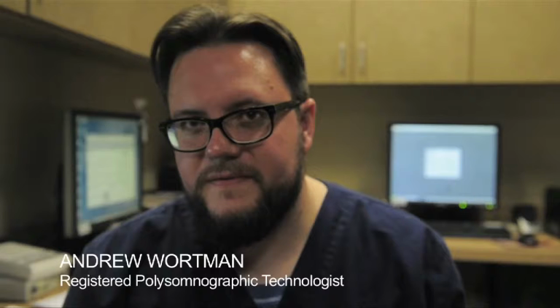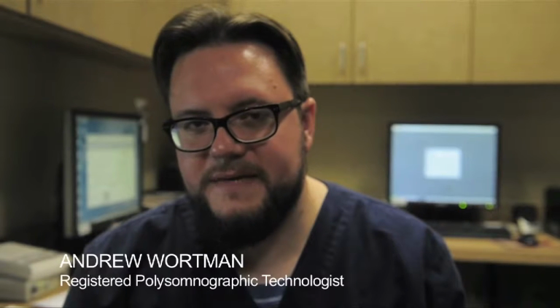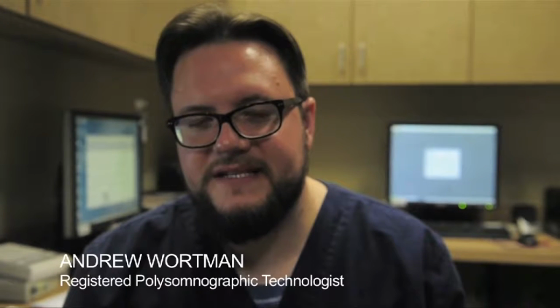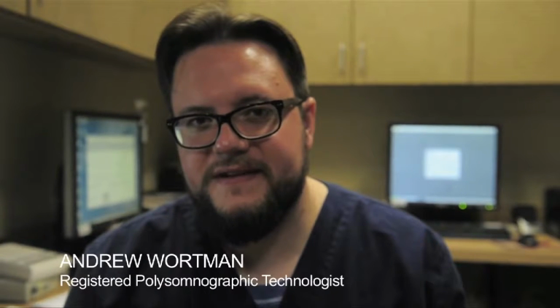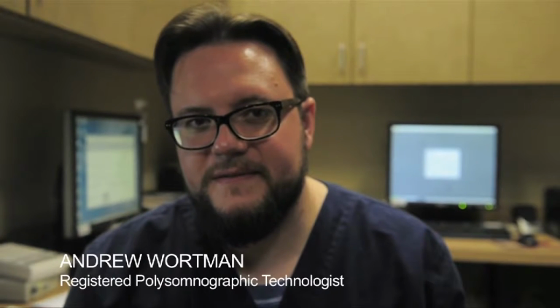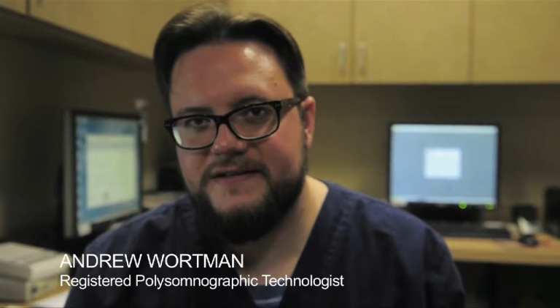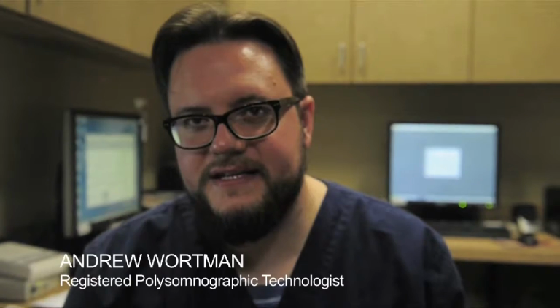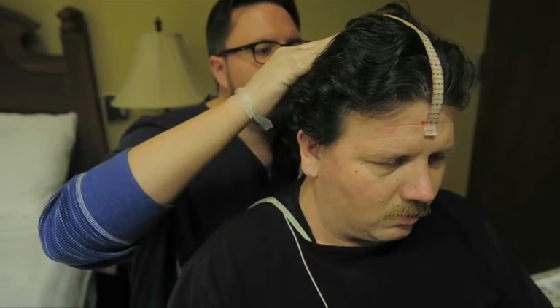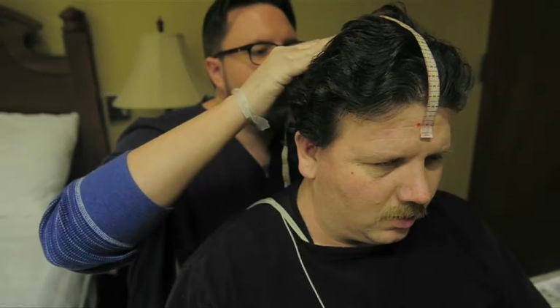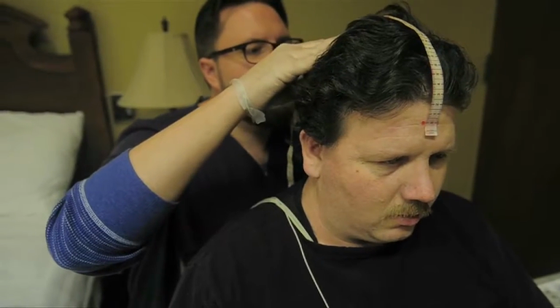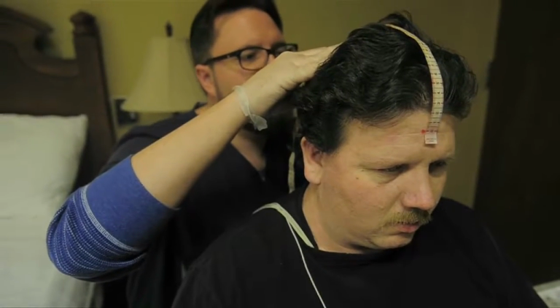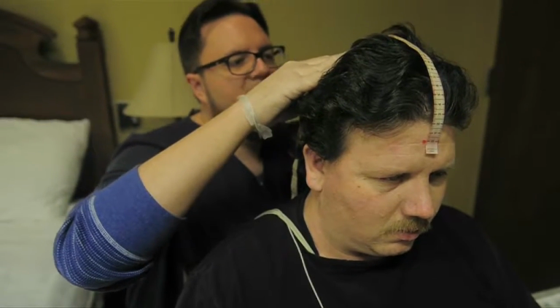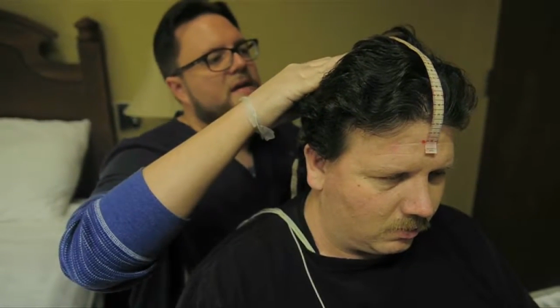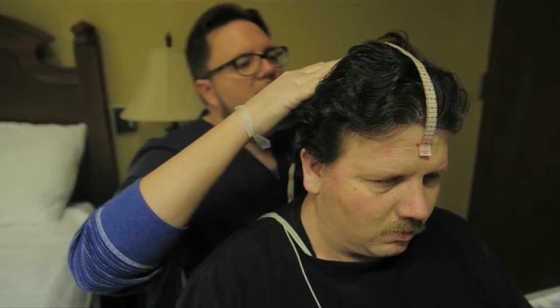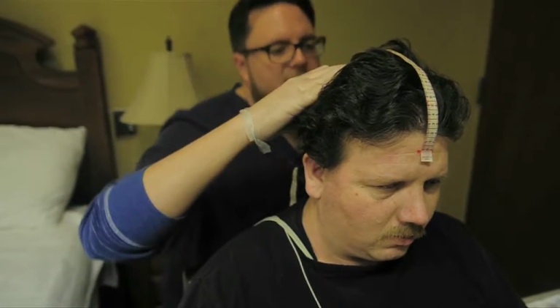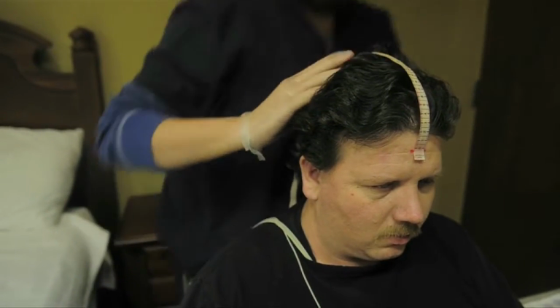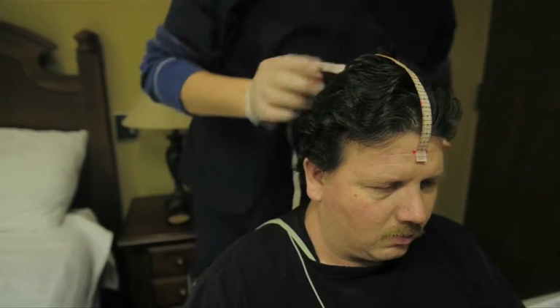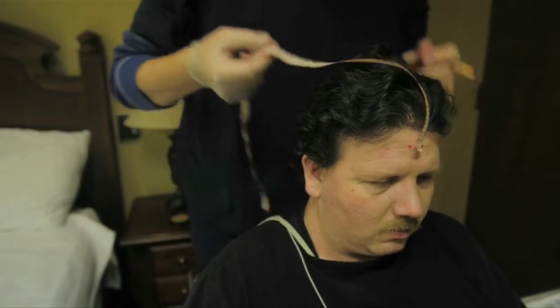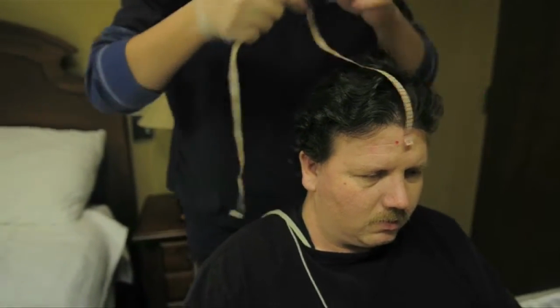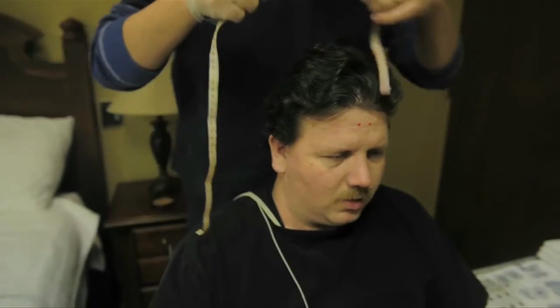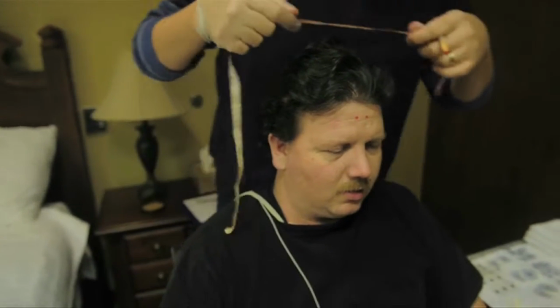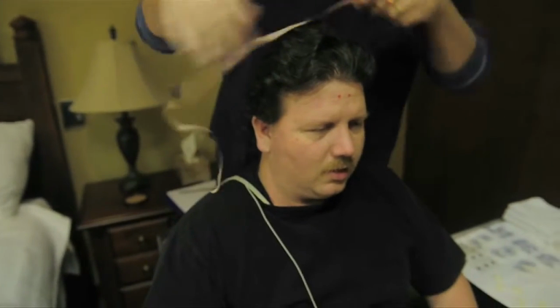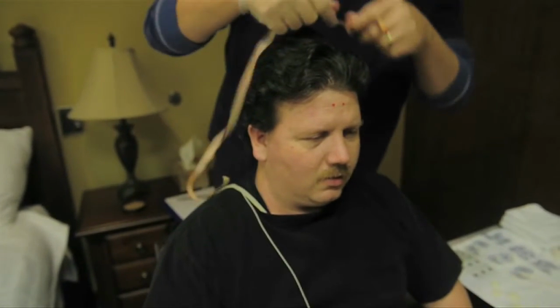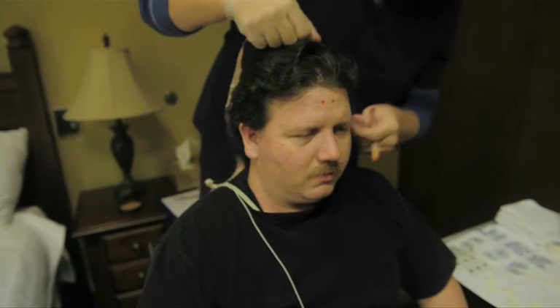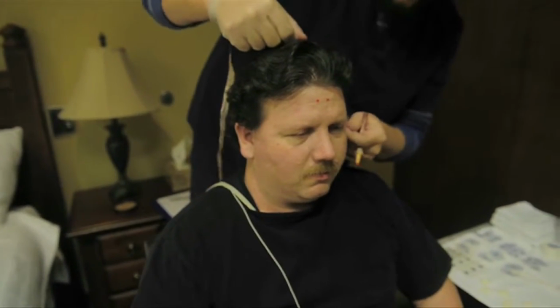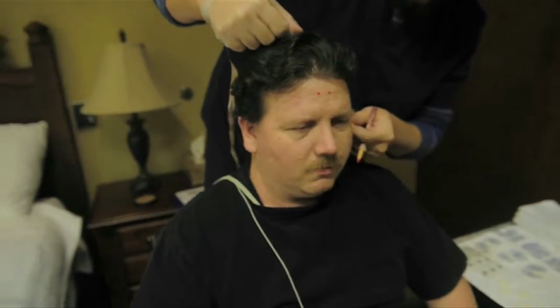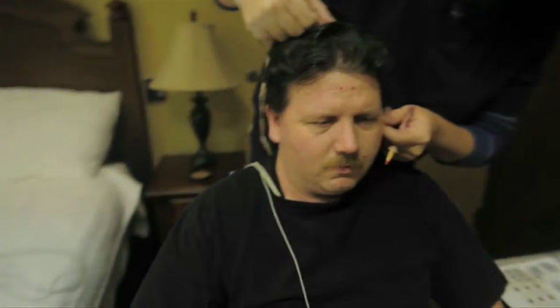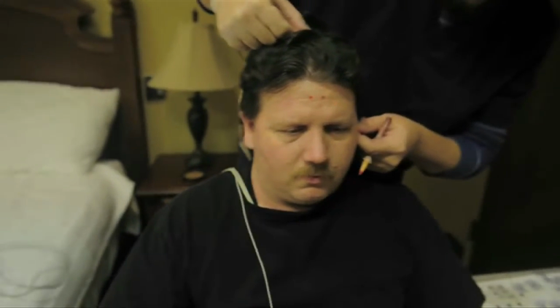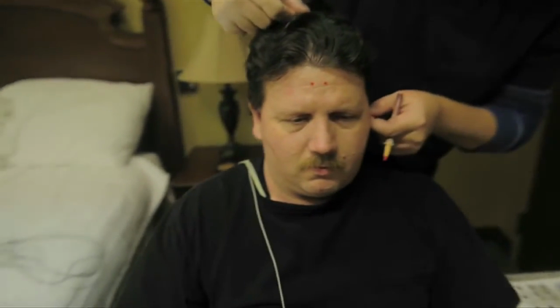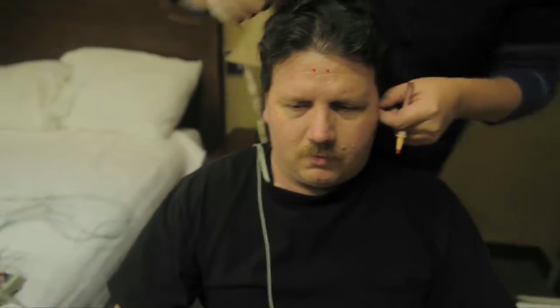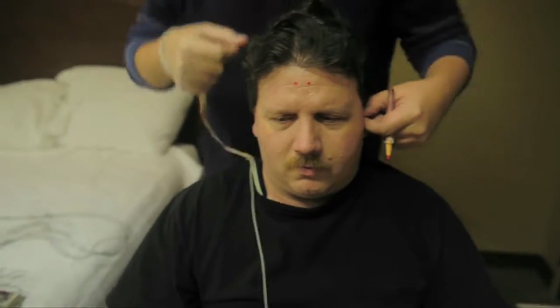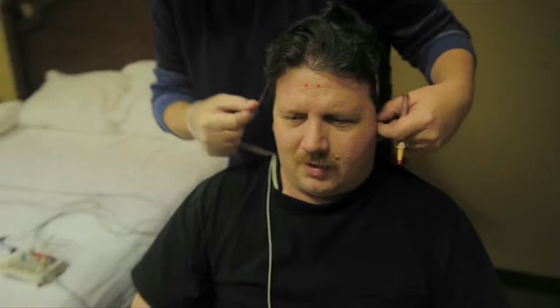We make some measurements for a thing called a partial EEG, where we're just monitoring brain waves that are specific to sleep and wake, so we can tell whether a person's awake or asleep, and then when they are asleep, what stage of sleep they're in.